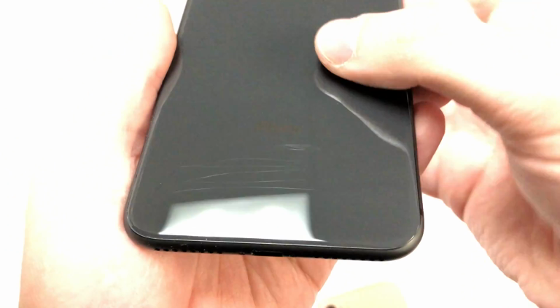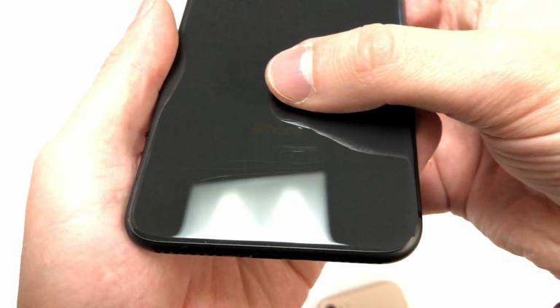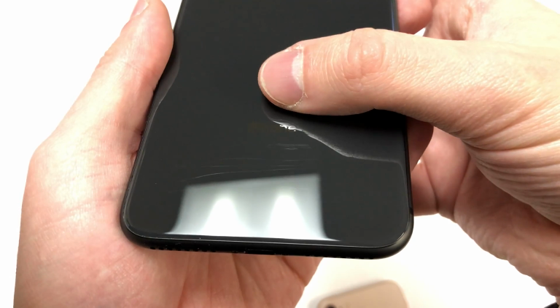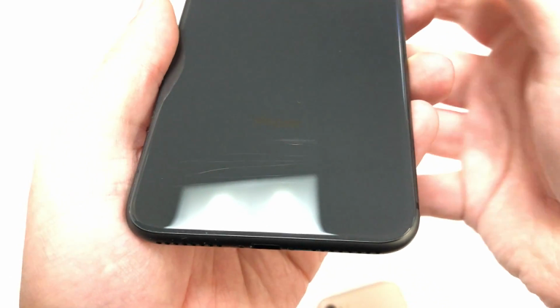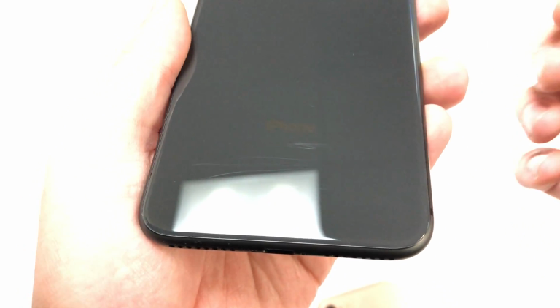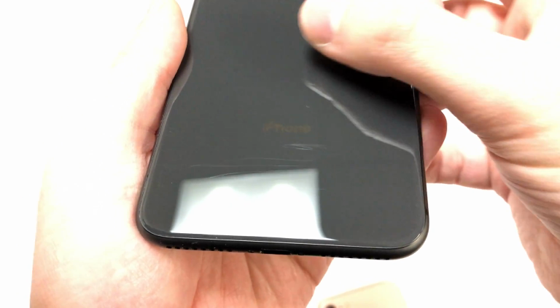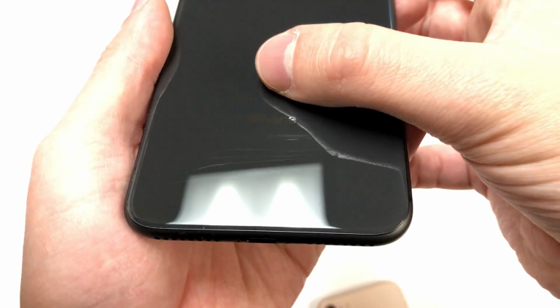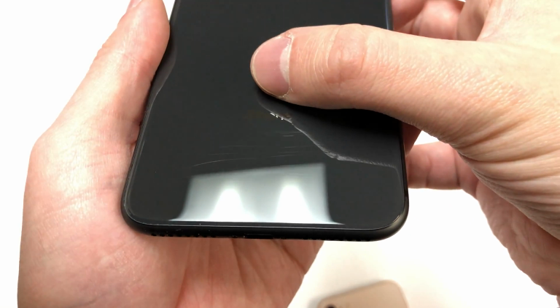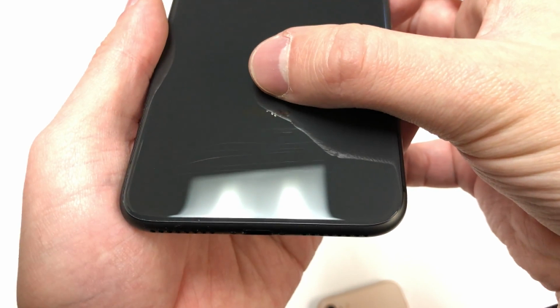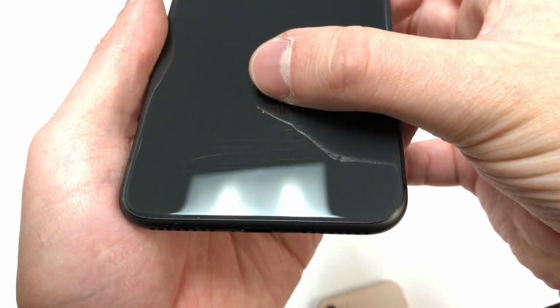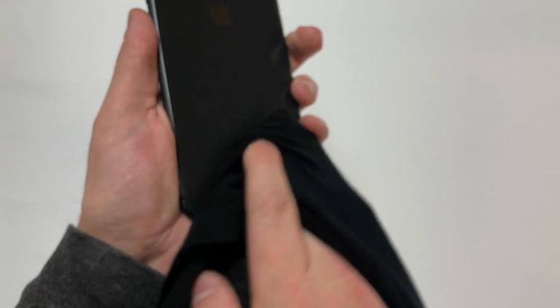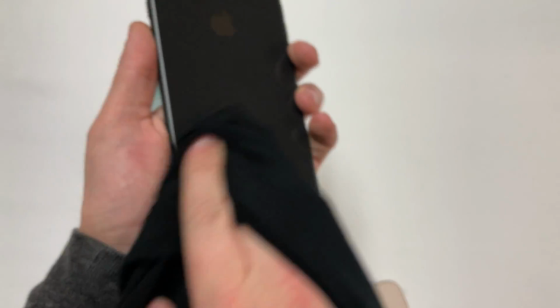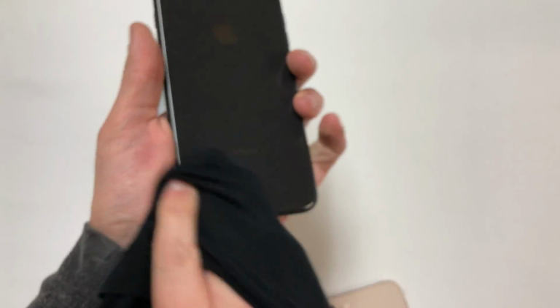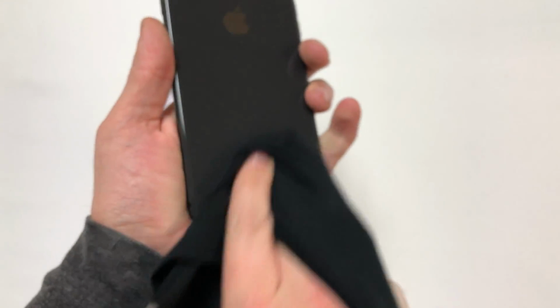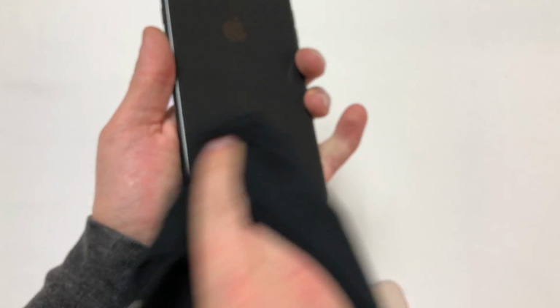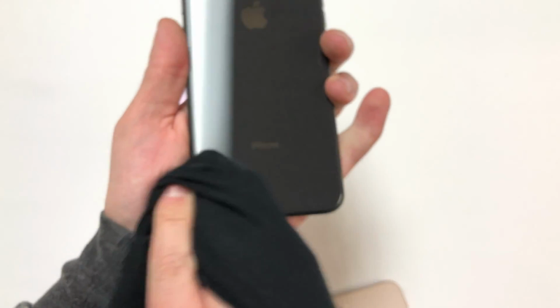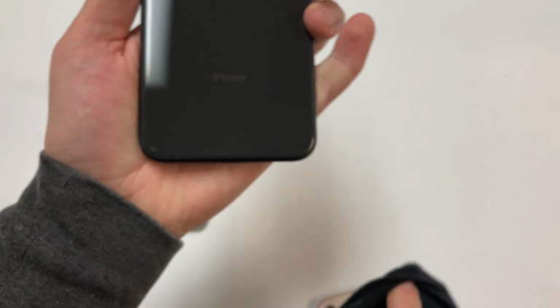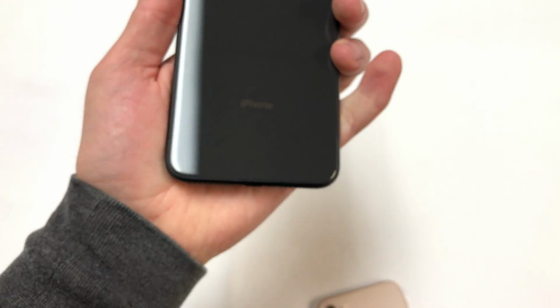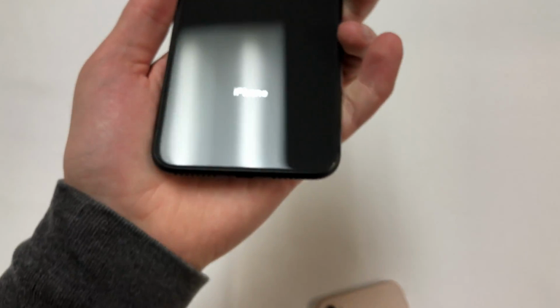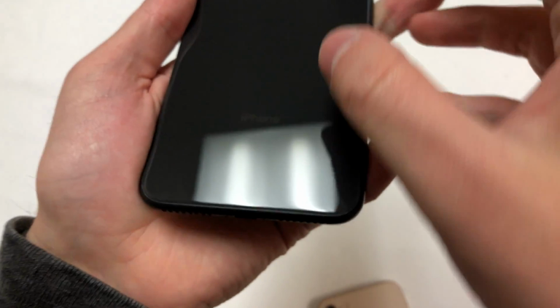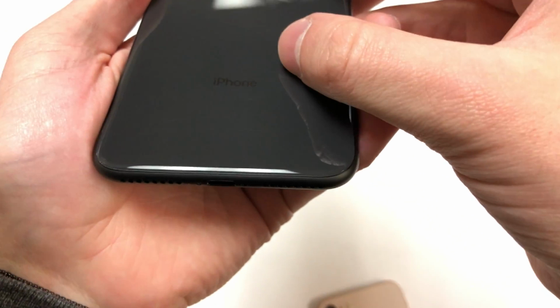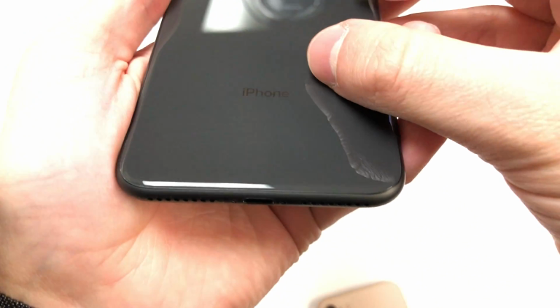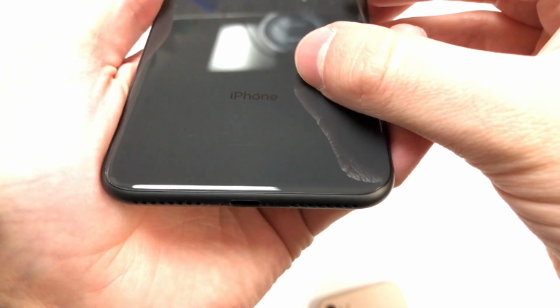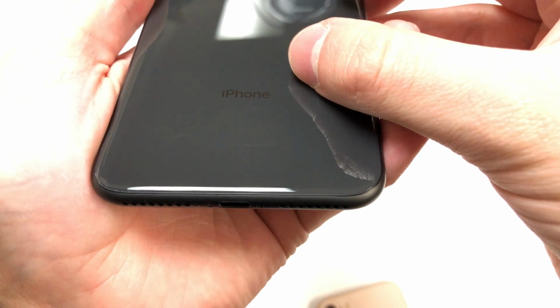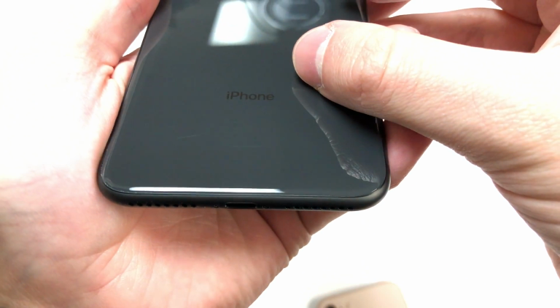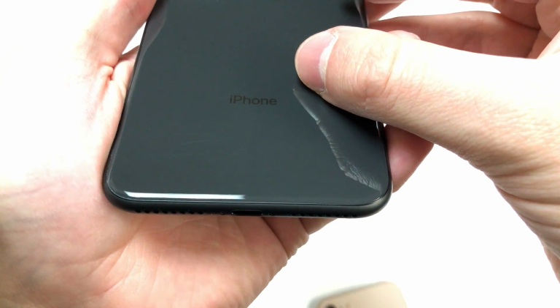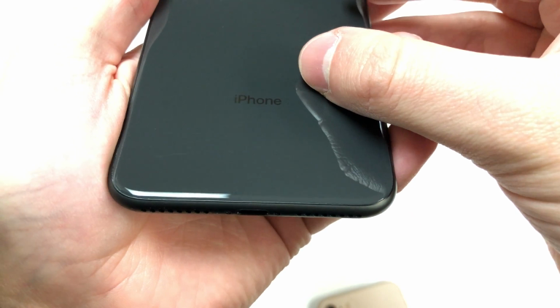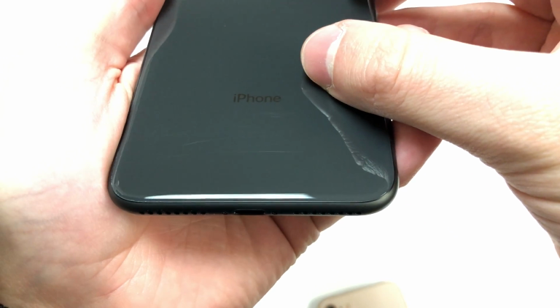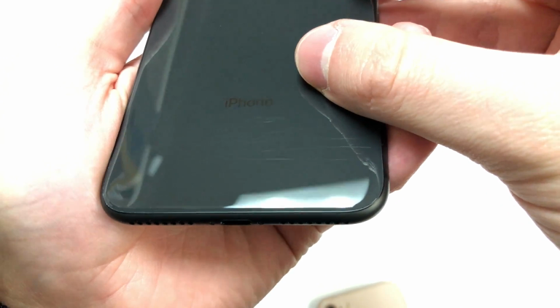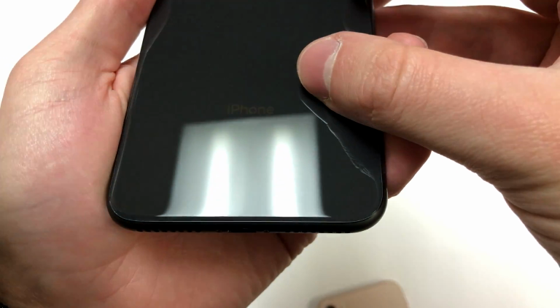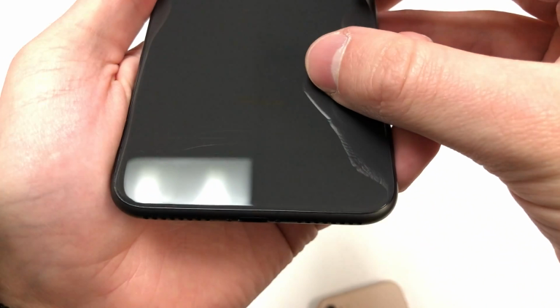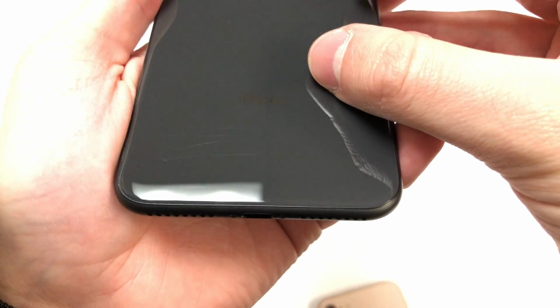And here is the damage. I will use a cloth to clean the back to prove that this is permanent damage and not just smudges. There's no going back — there's nothing you can do to make this better.